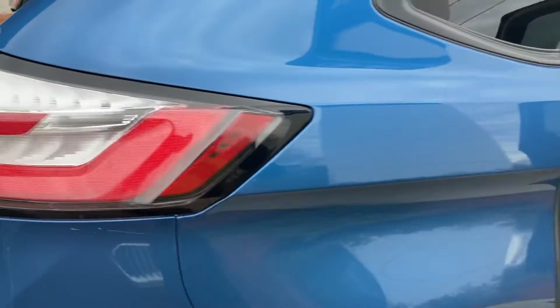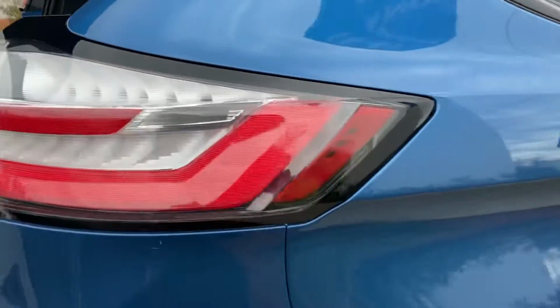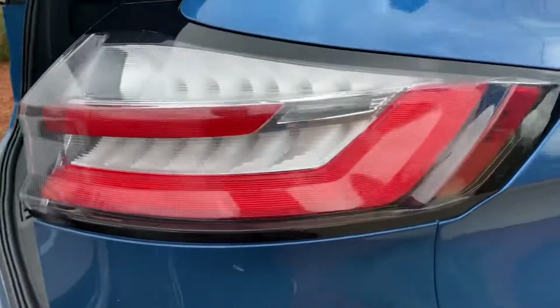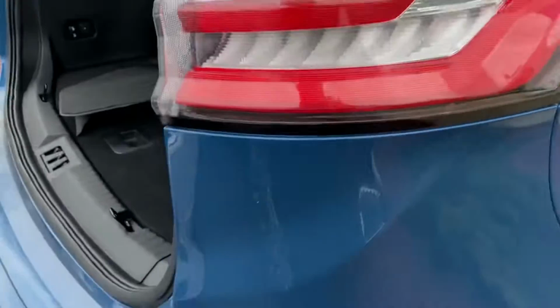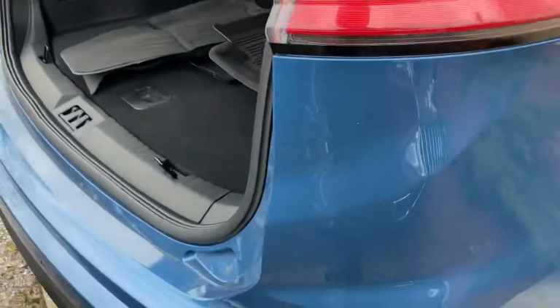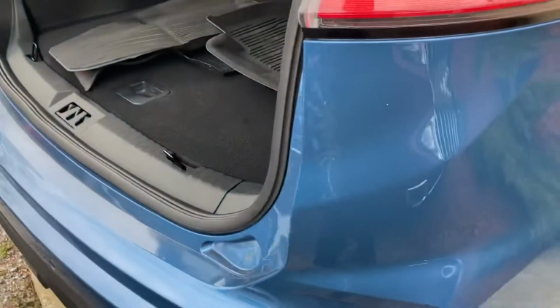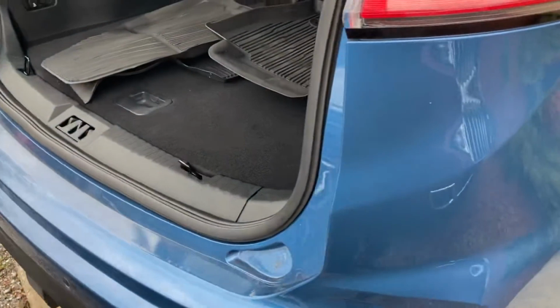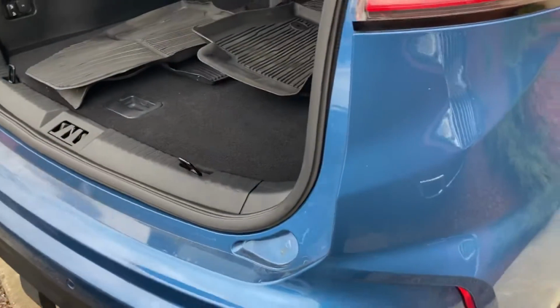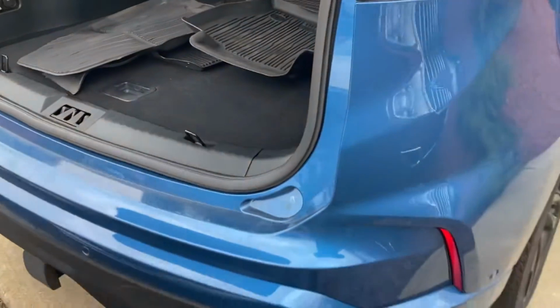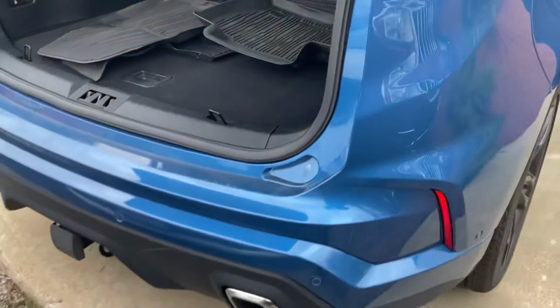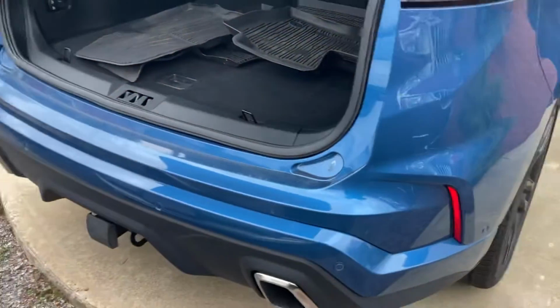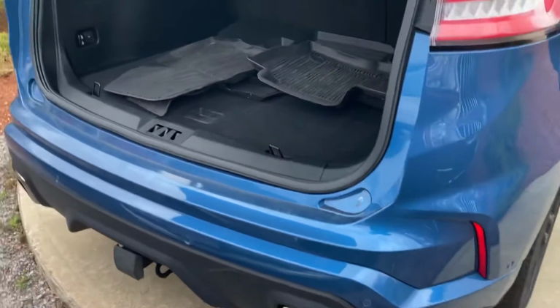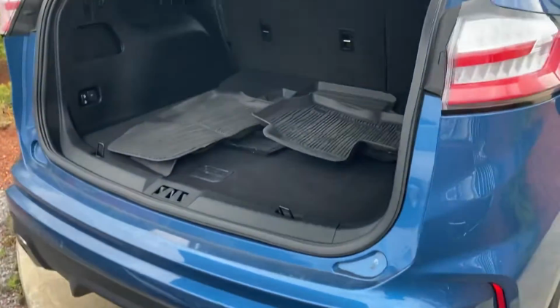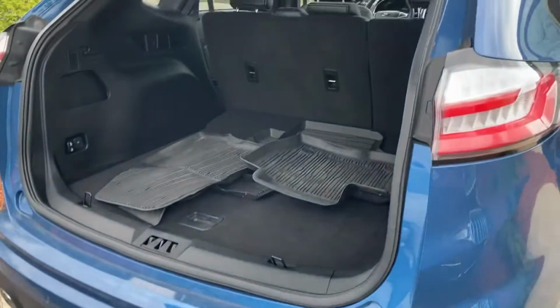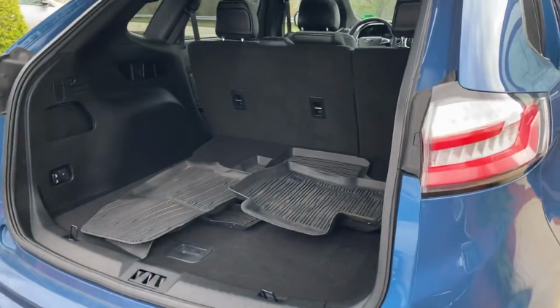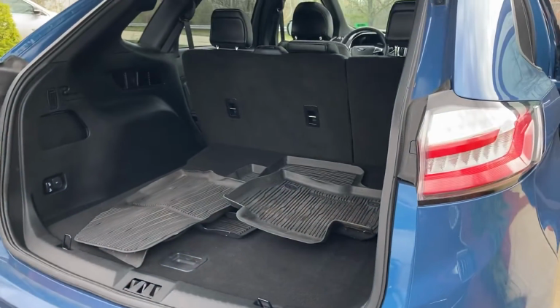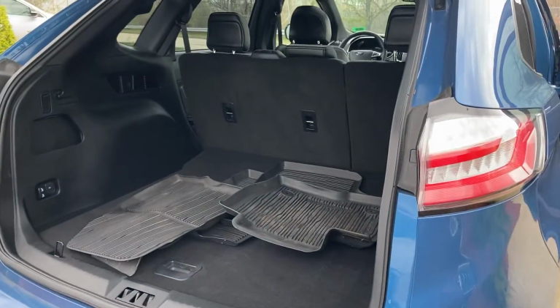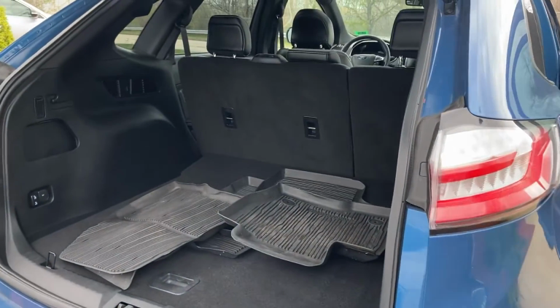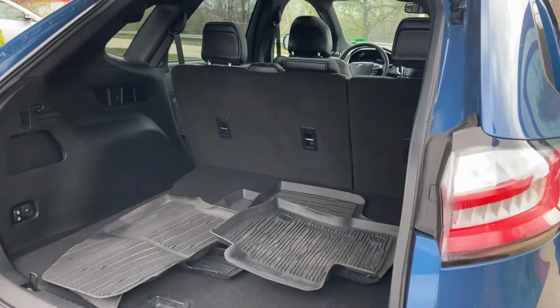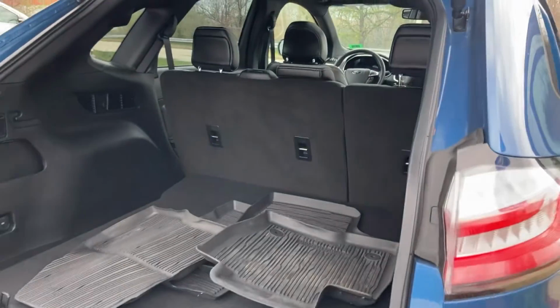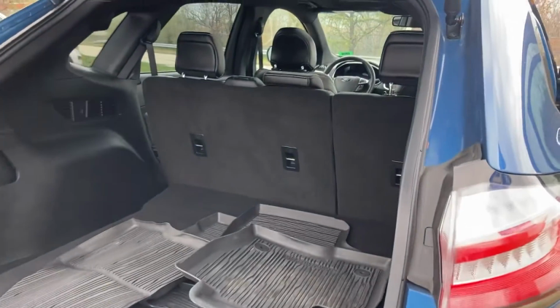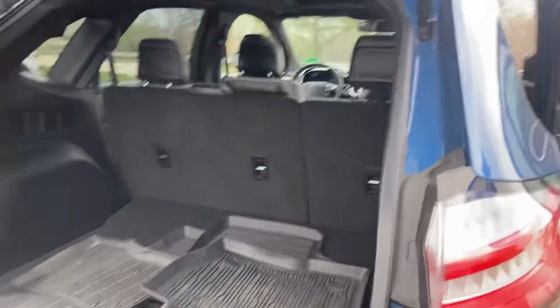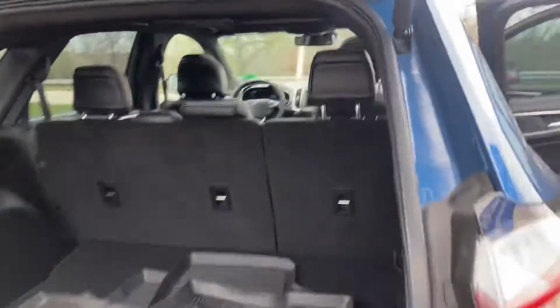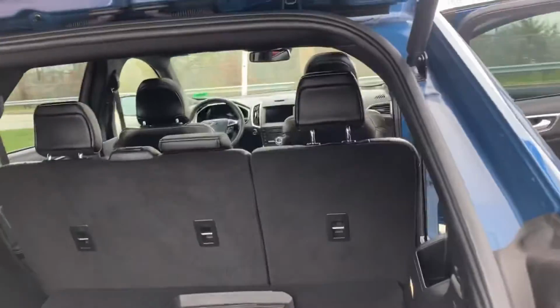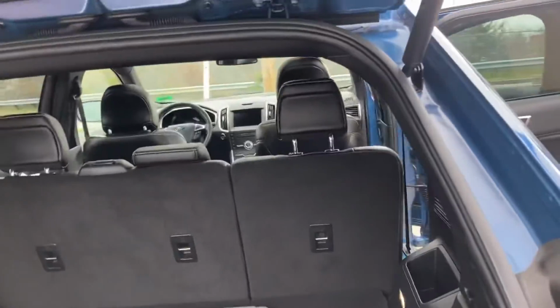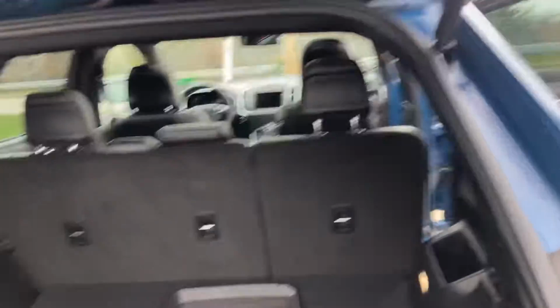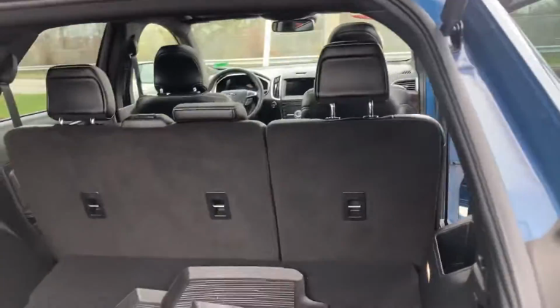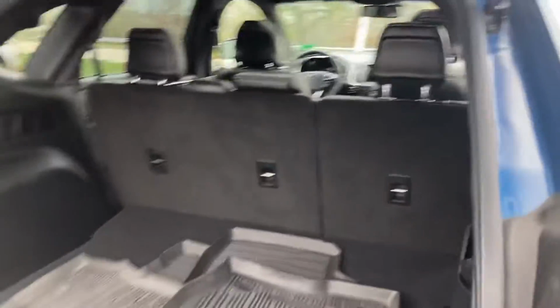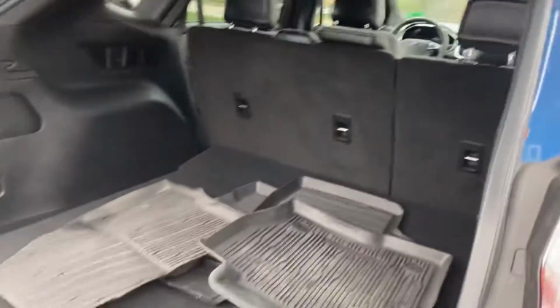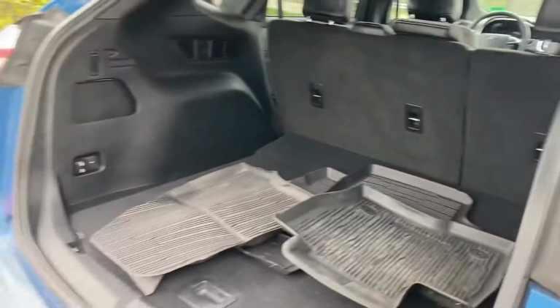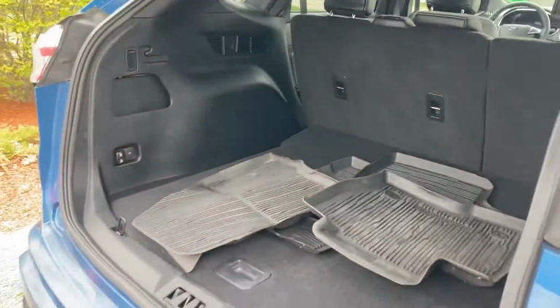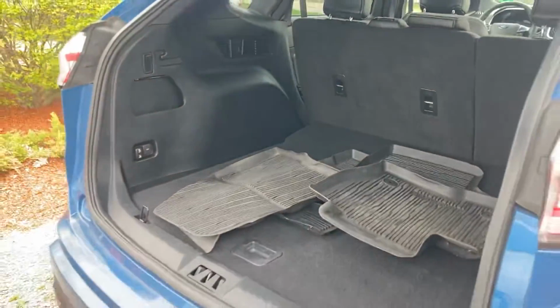Backup sensing. Huge cargo space with automatic tailgate and all-season mats.